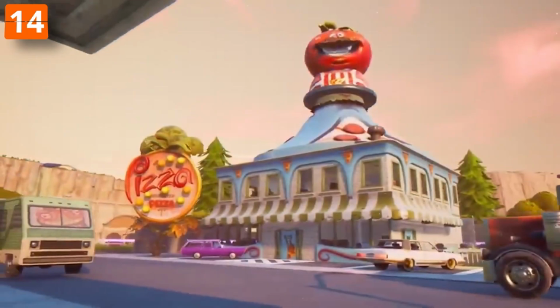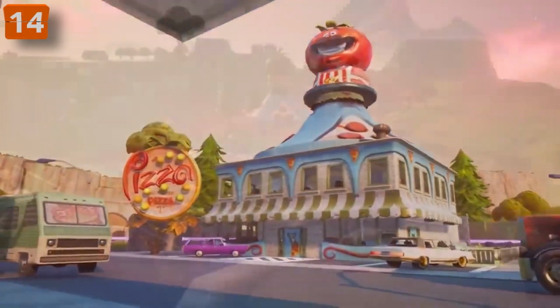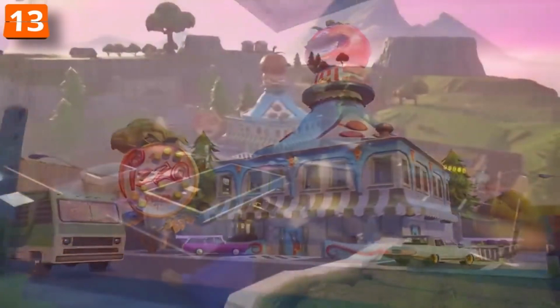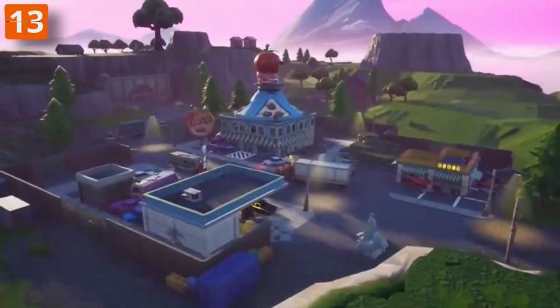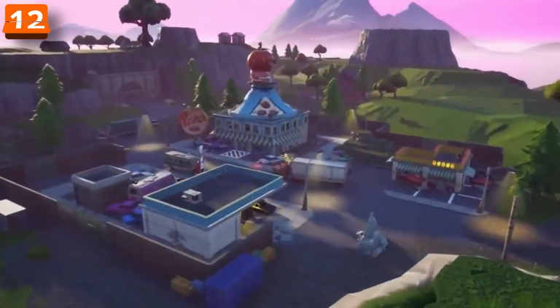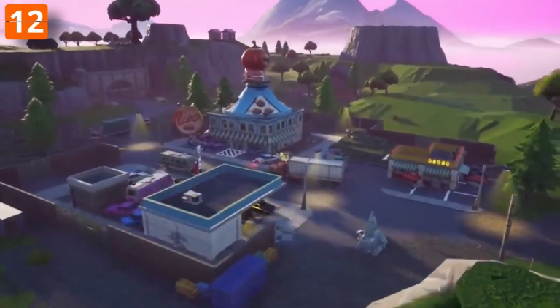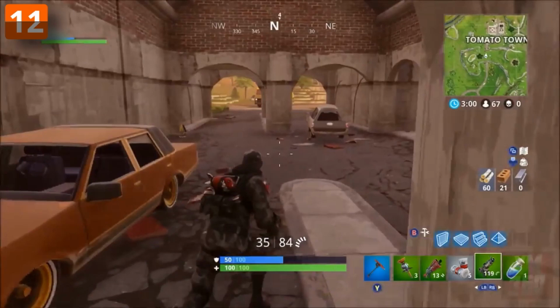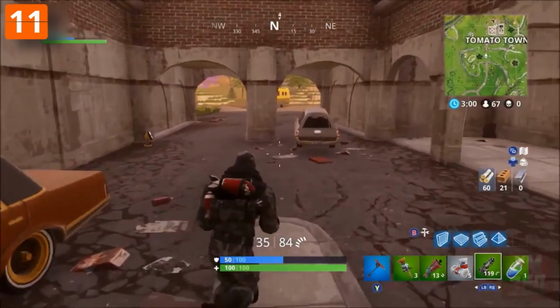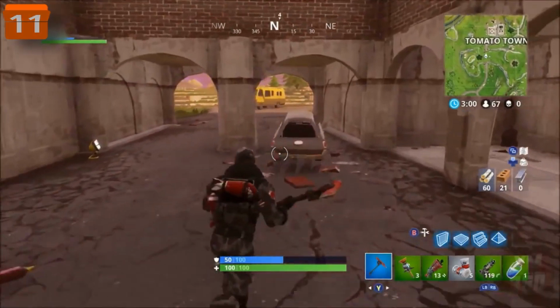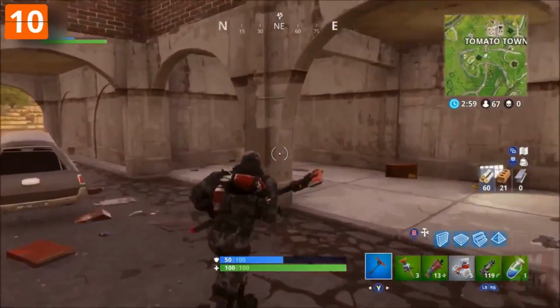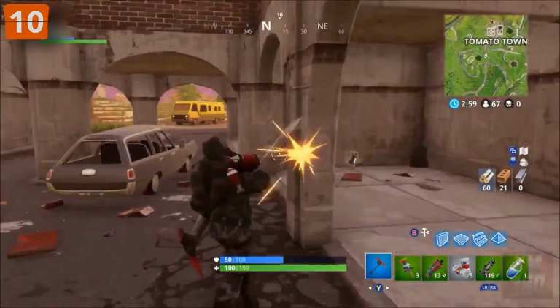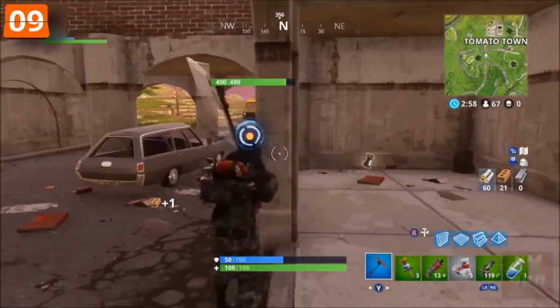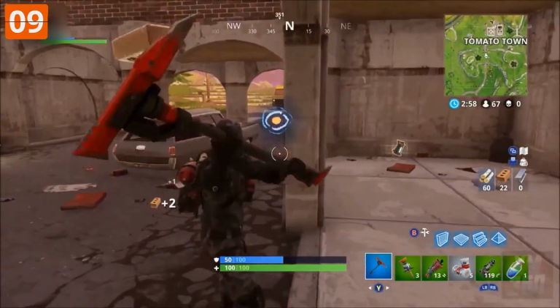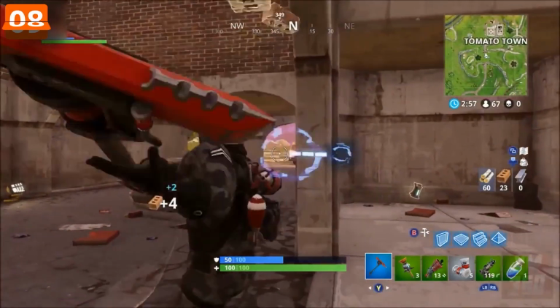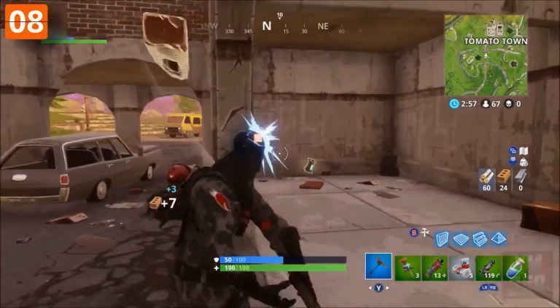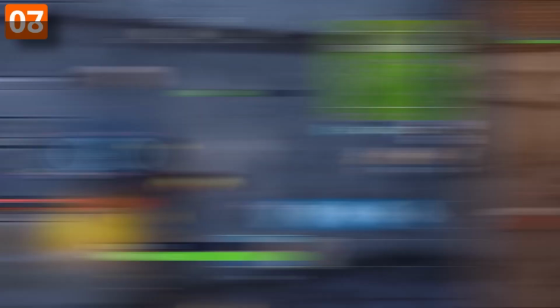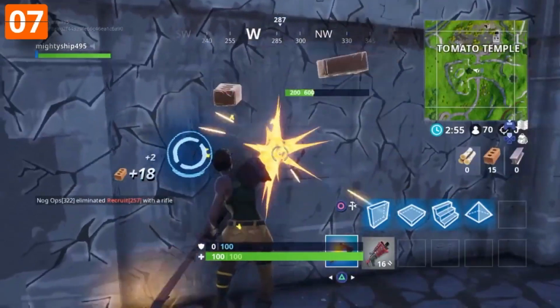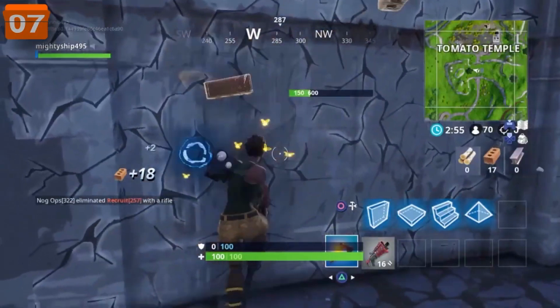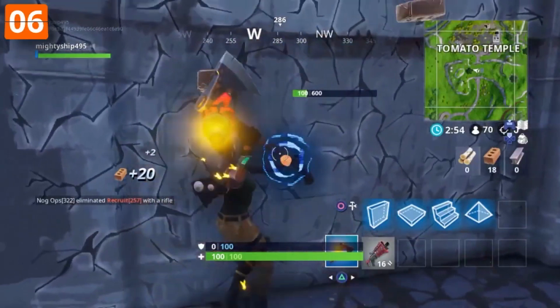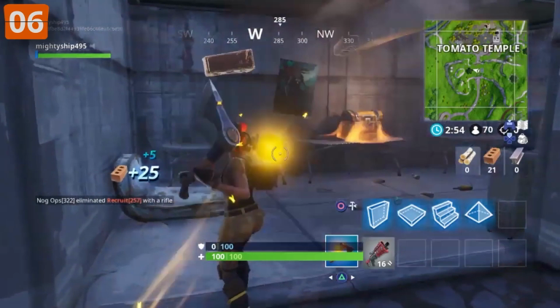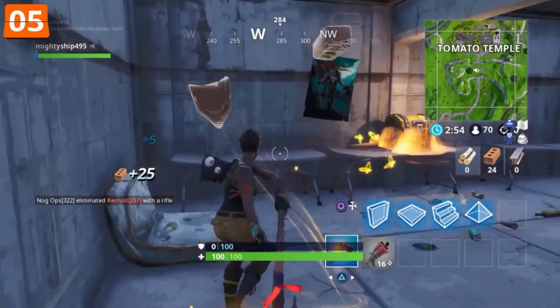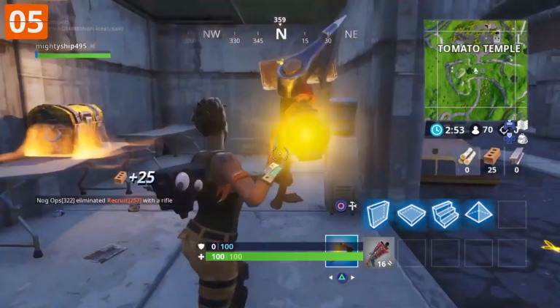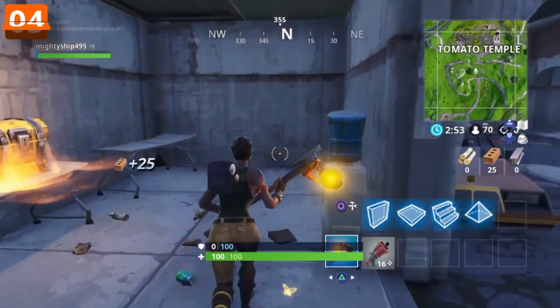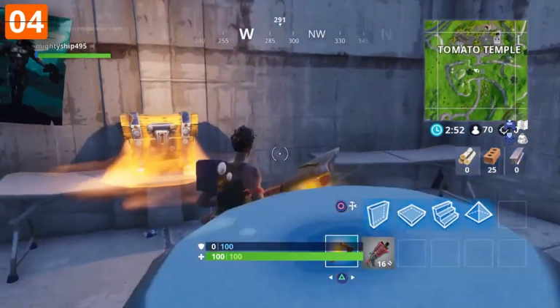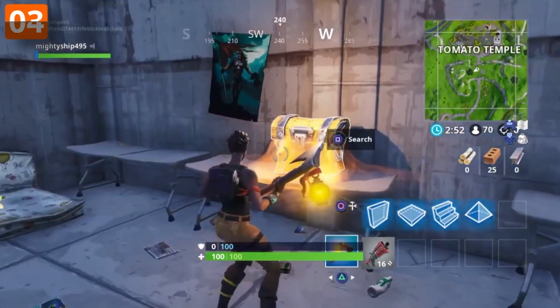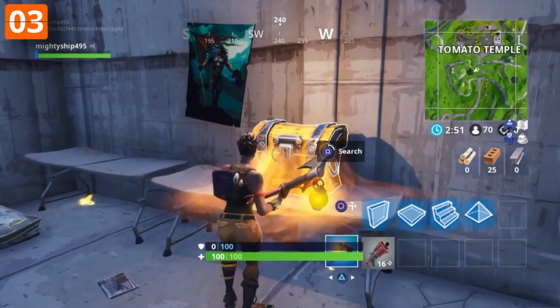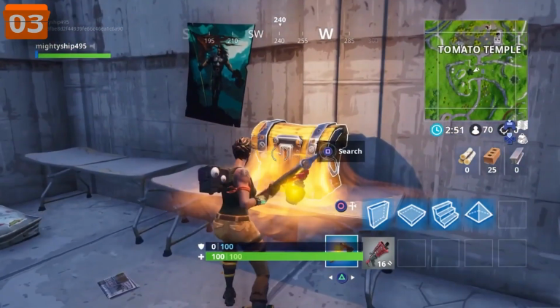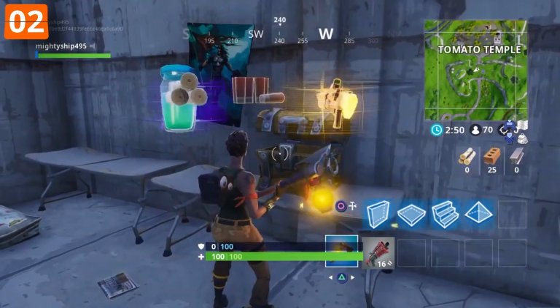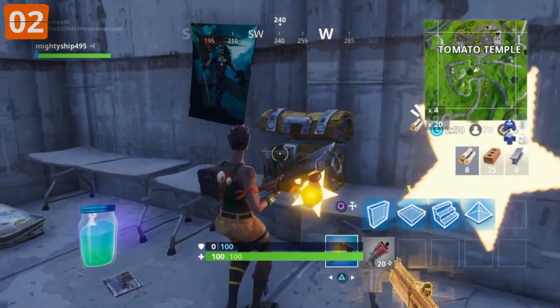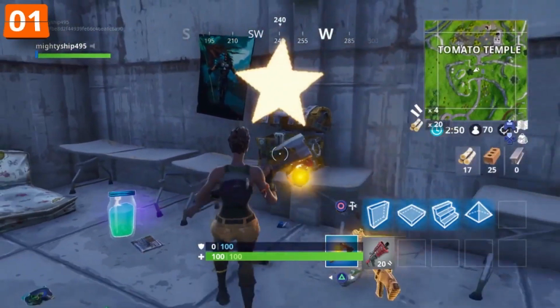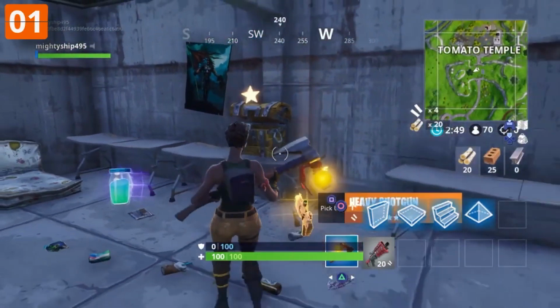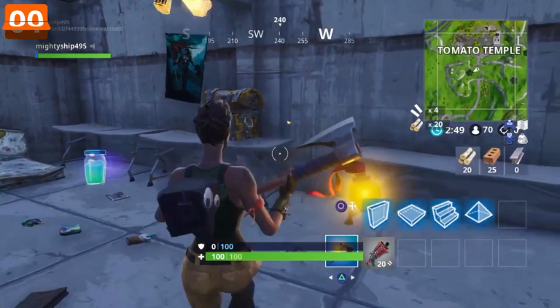Let's go way back to the very first hidden spot in Fortnite. Close to Tomato Town, there was a tunnel through a cliff. It looked completely ordinary, but if you broke one of the walls, it uncovered a secret room with treasure chests and ammo. Ever since that day, we've been on the lookout for more hidden rooms.